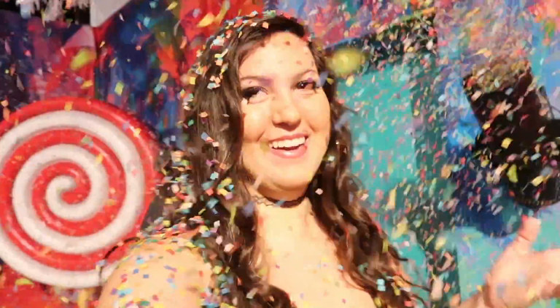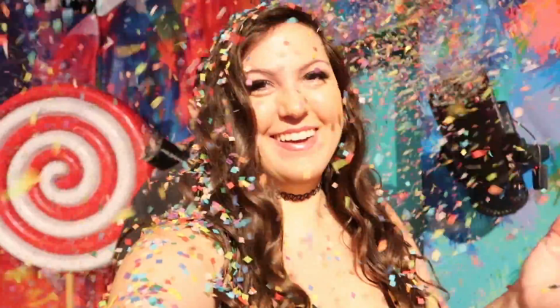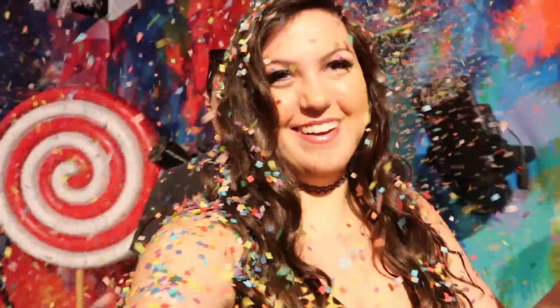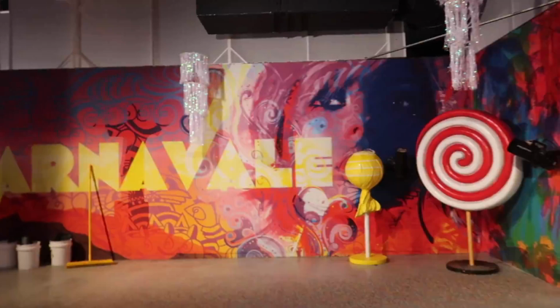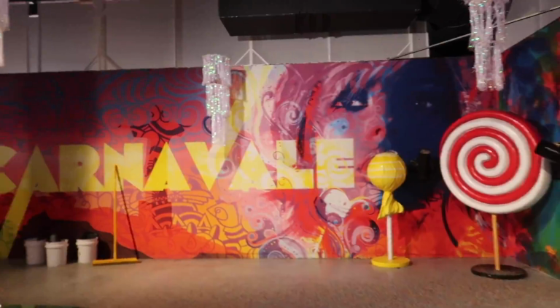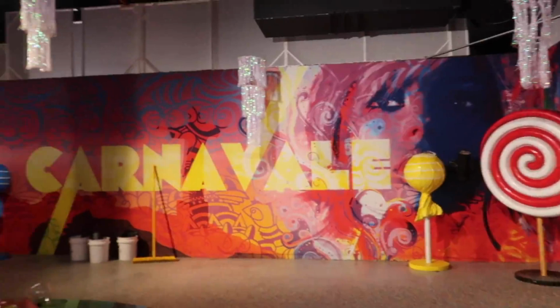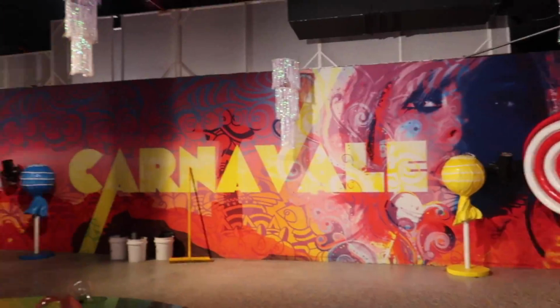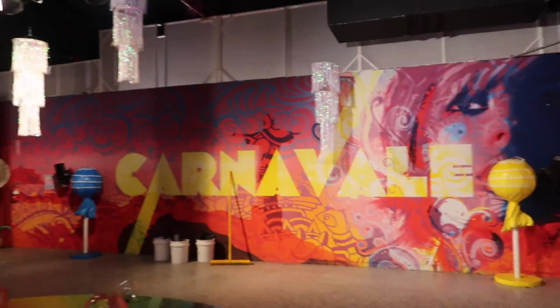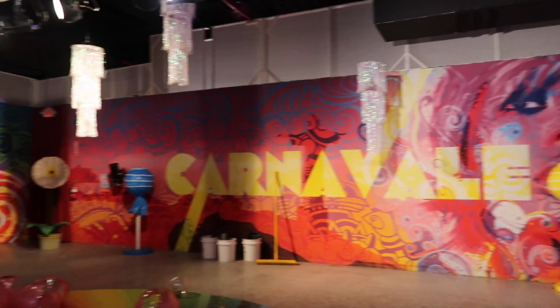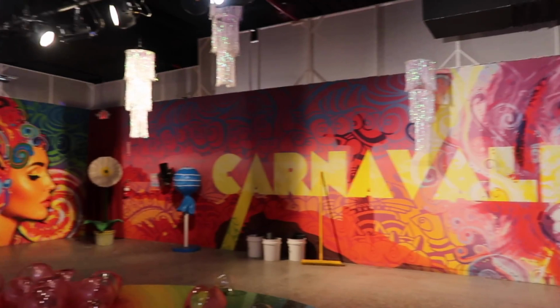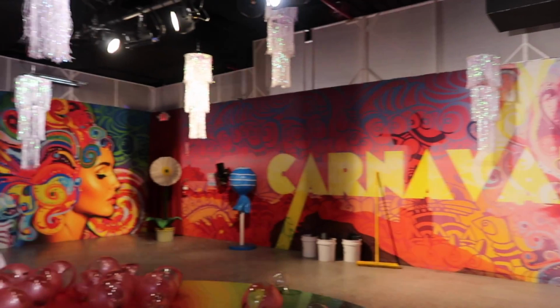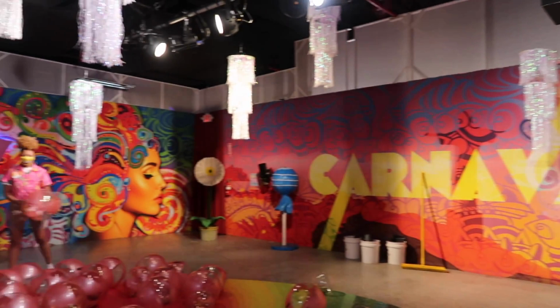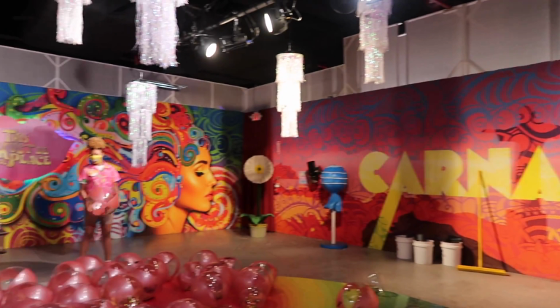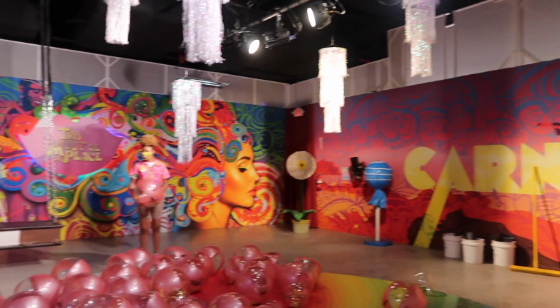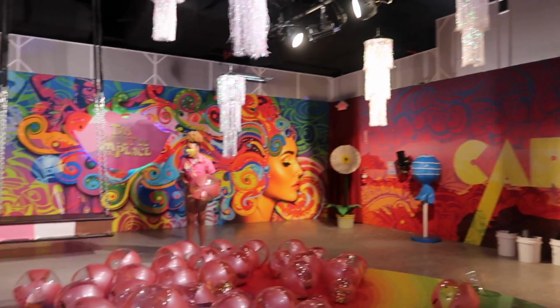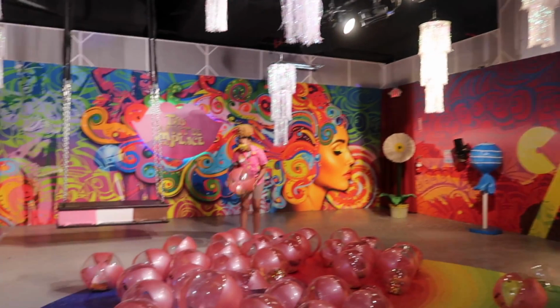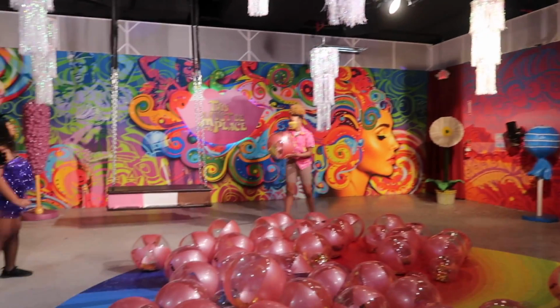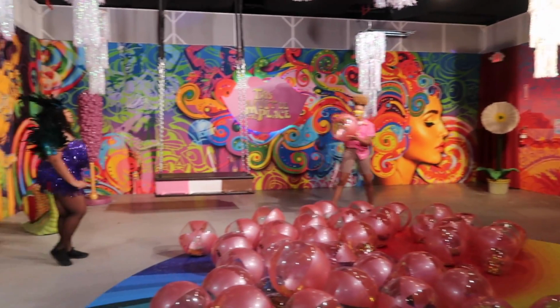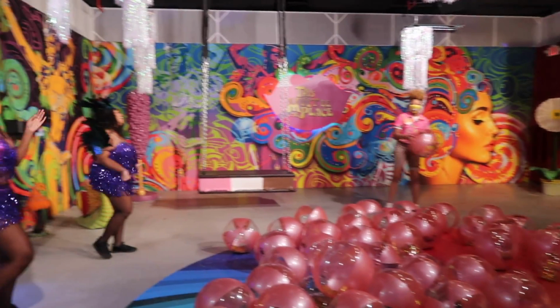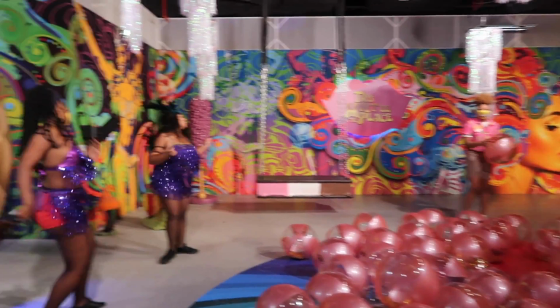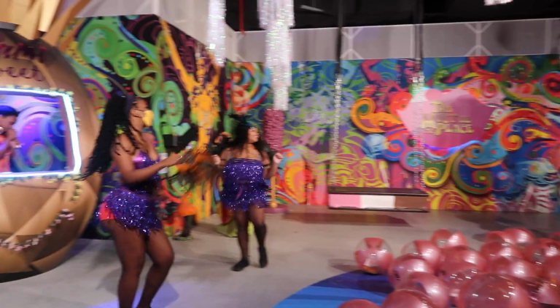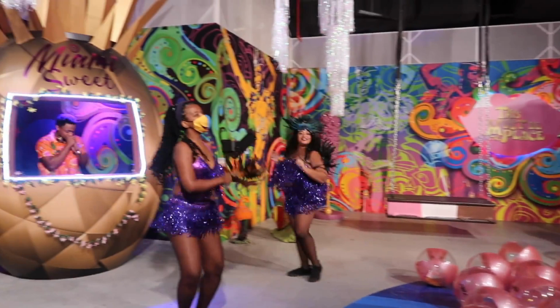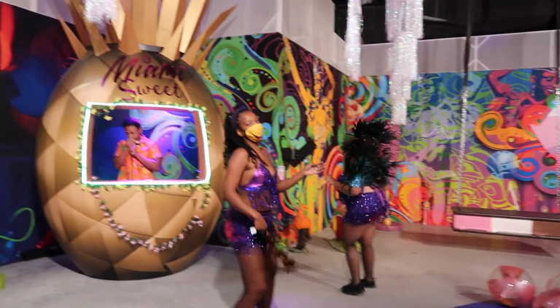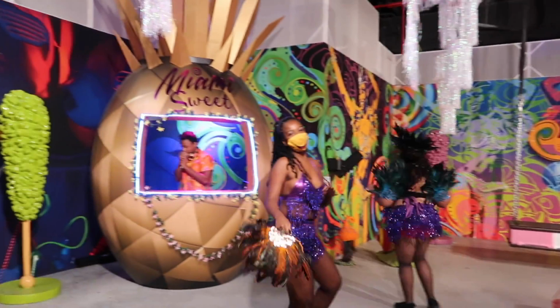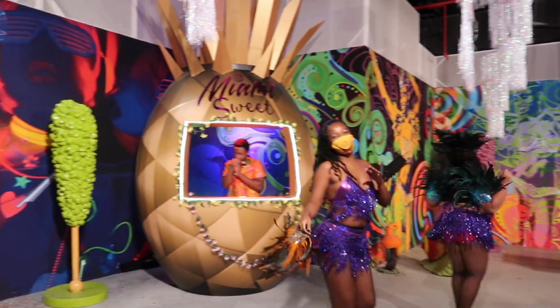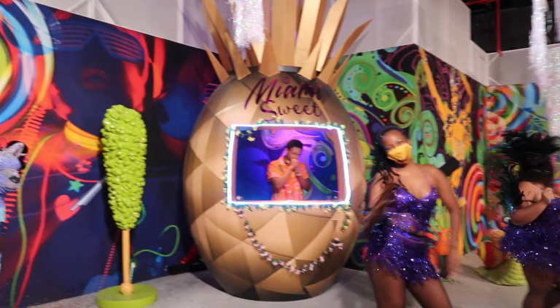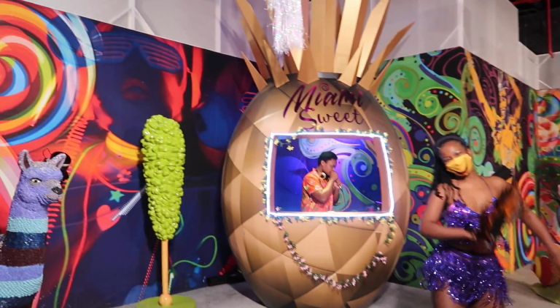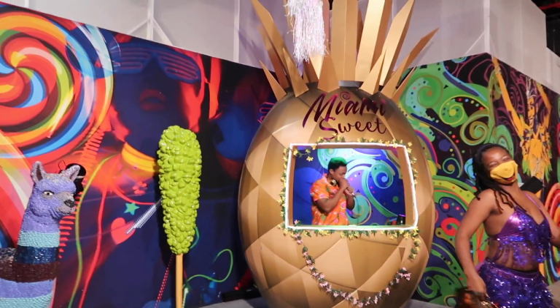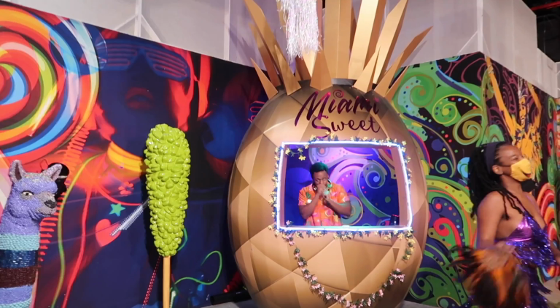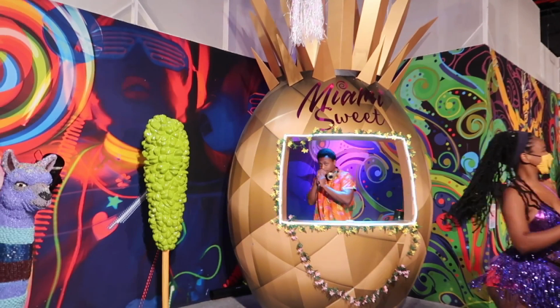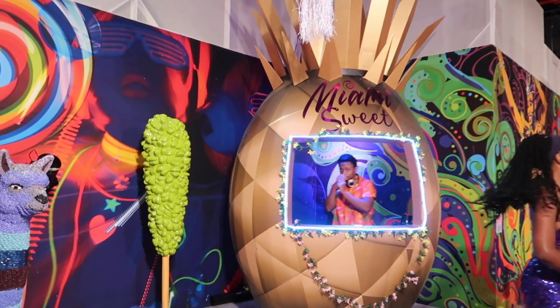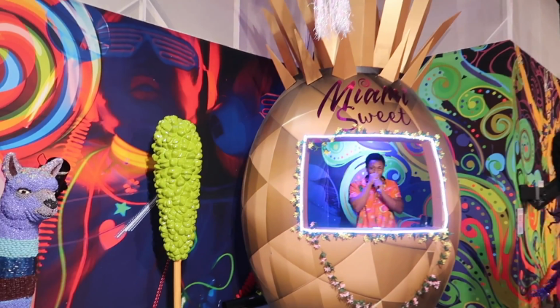It seems like we came into the carnival room and we're having a party with the pineapple DJ.